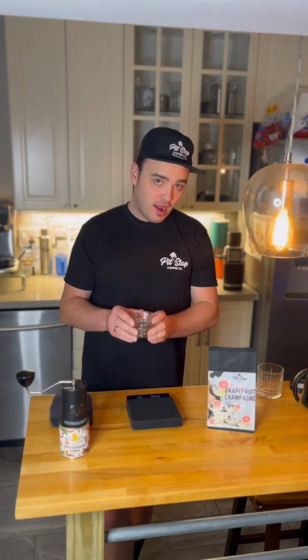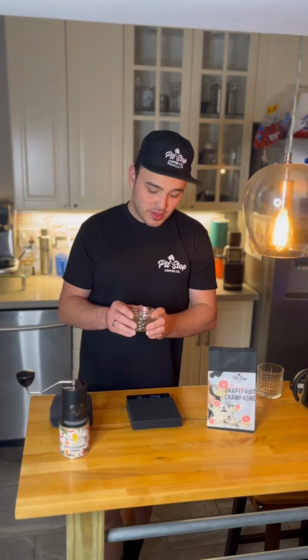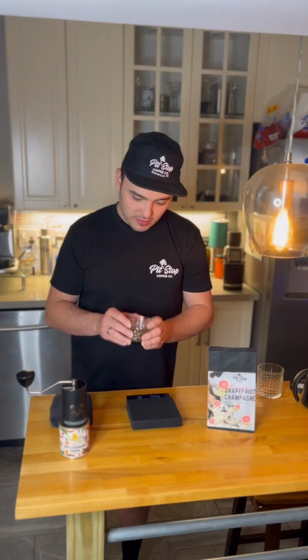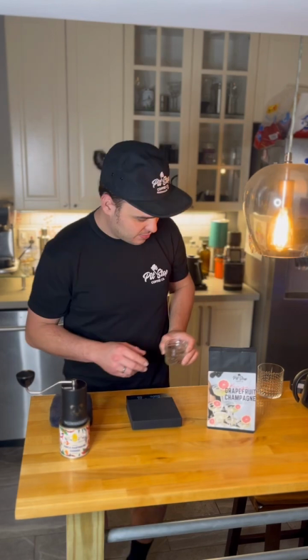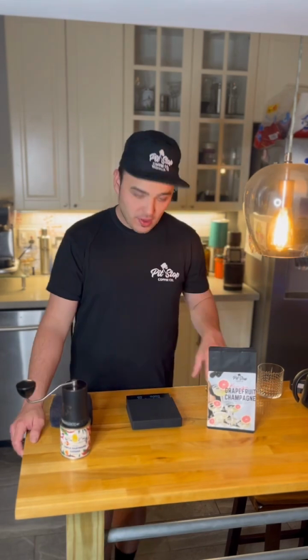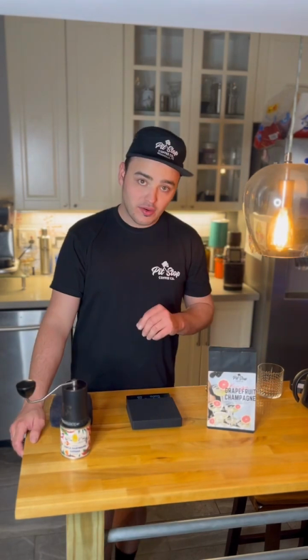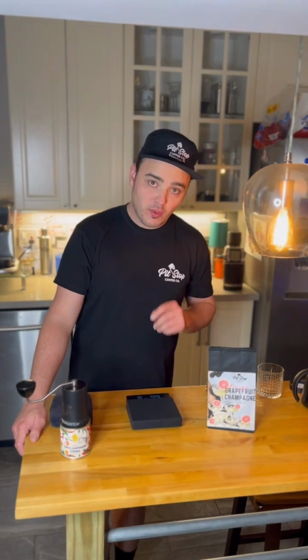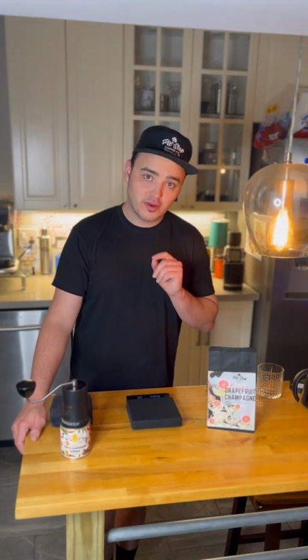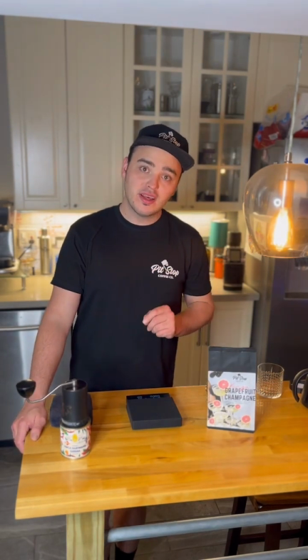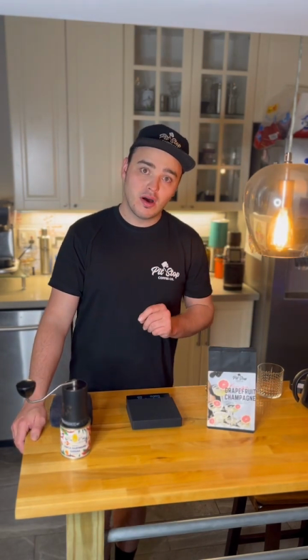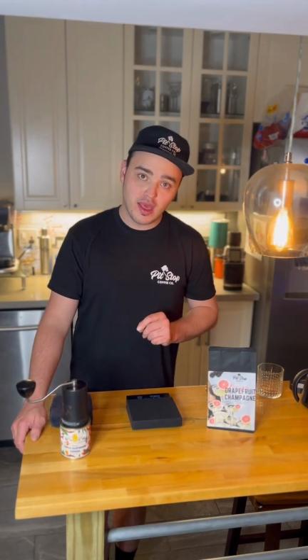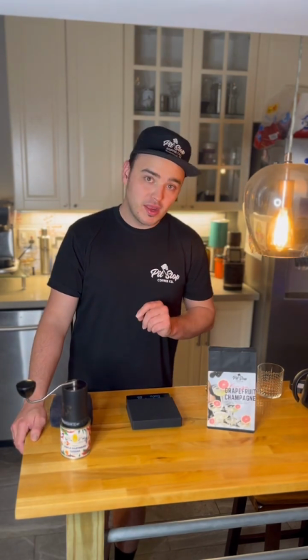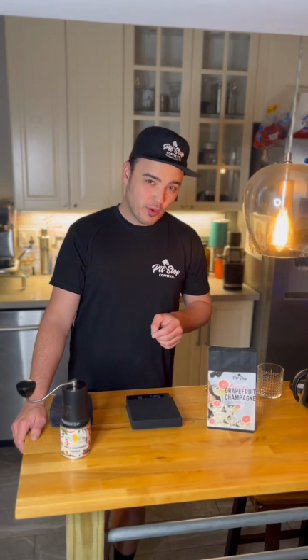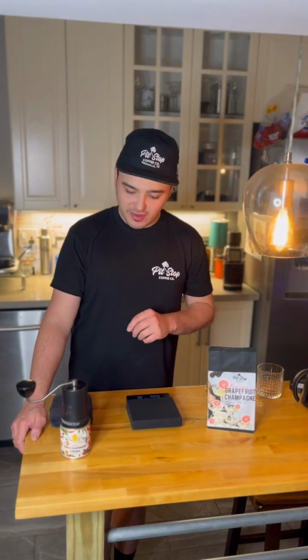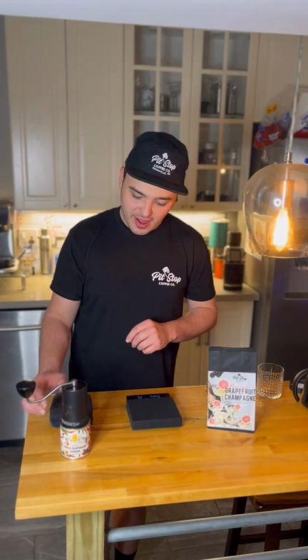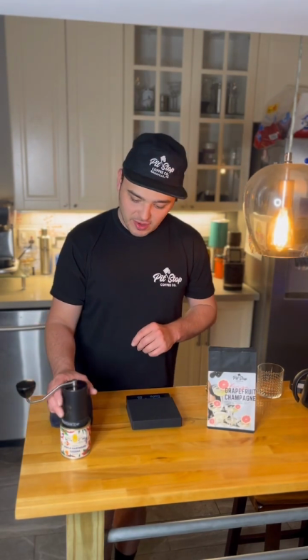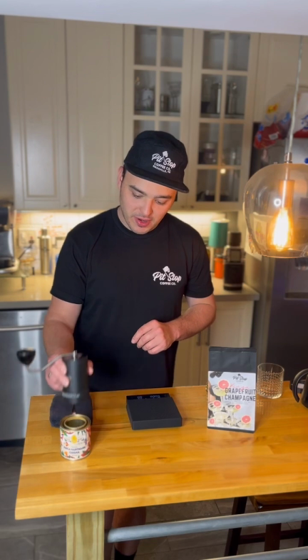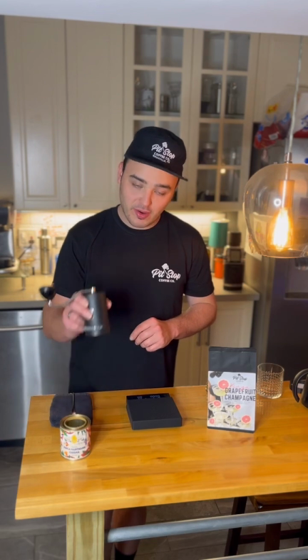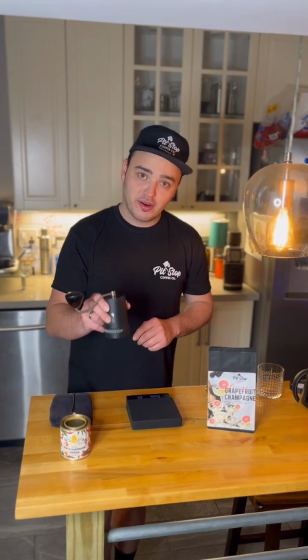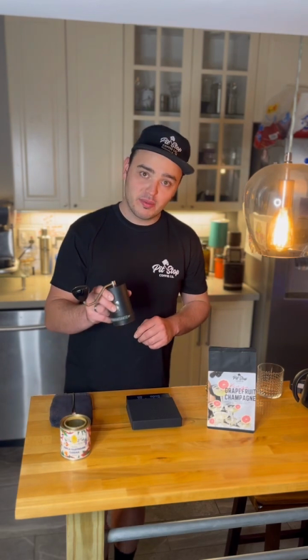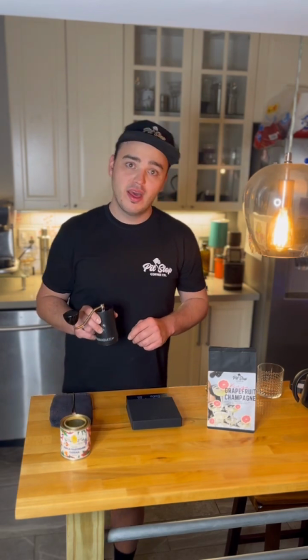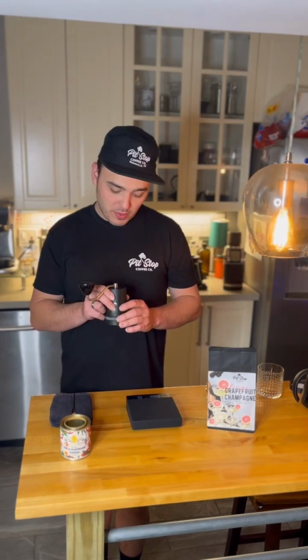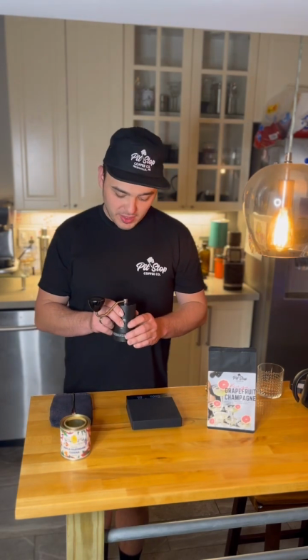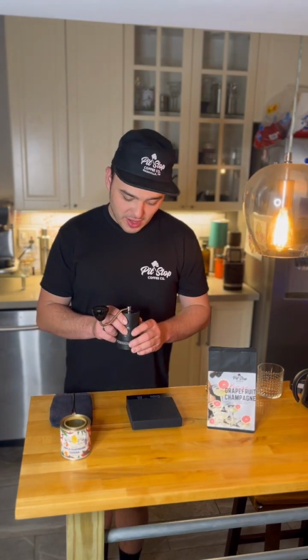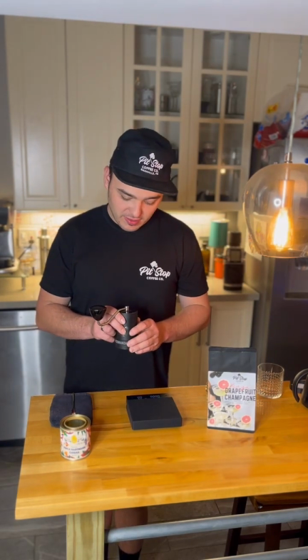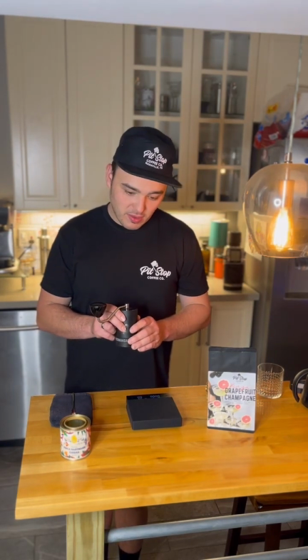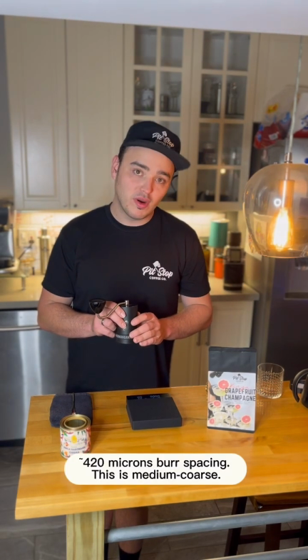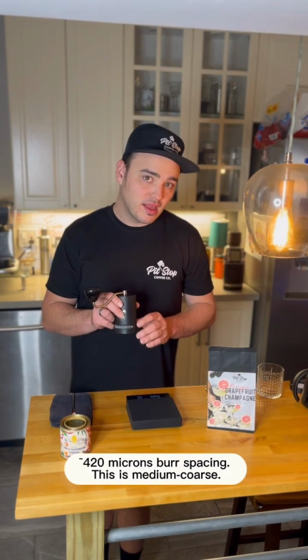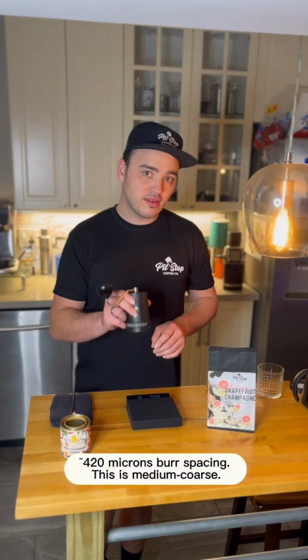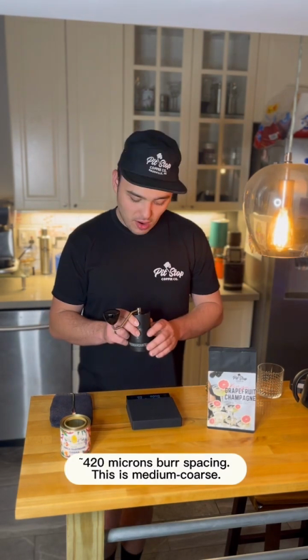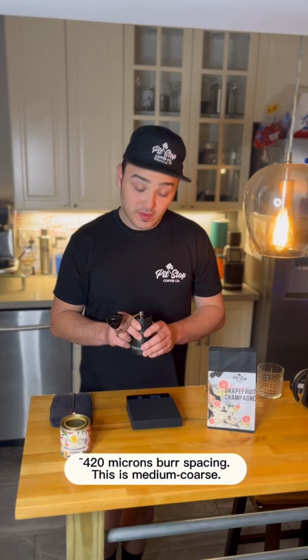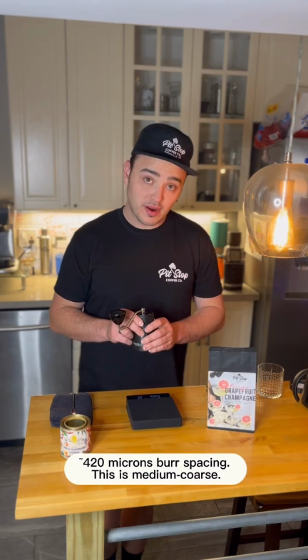You're going to want to grind them on a coarse setting. I have a Commandante grinder here, and what we really like is about 28 clicks on this grinder.